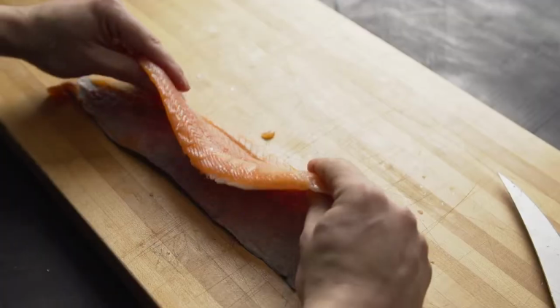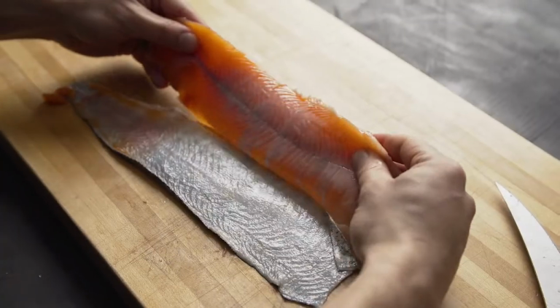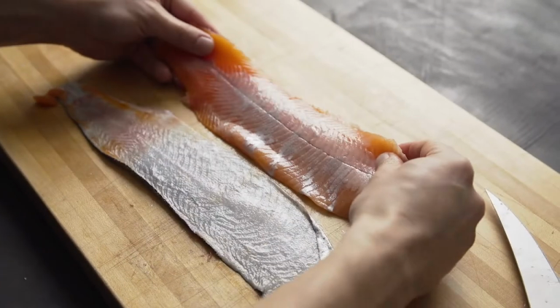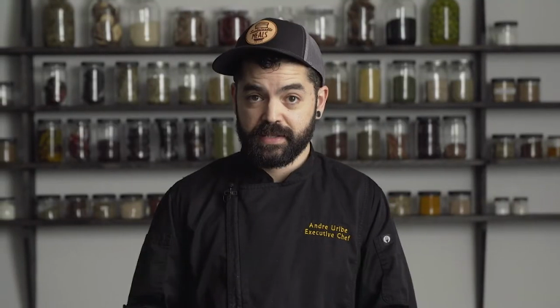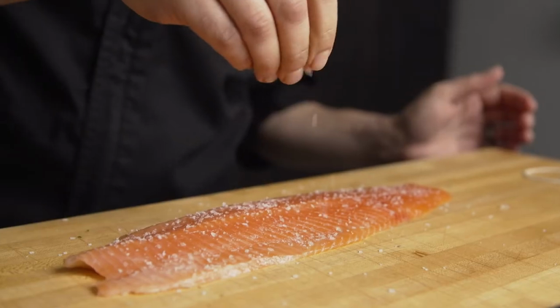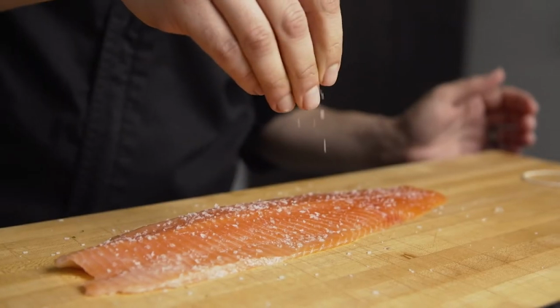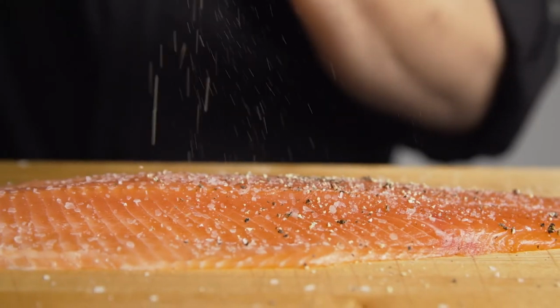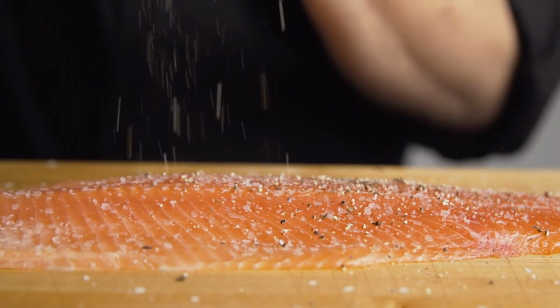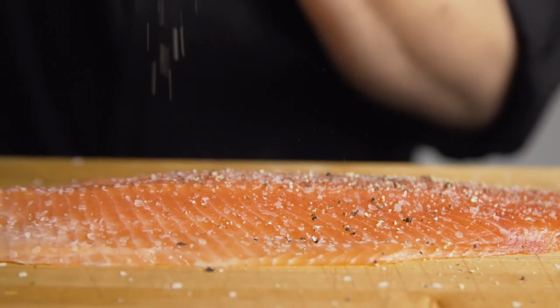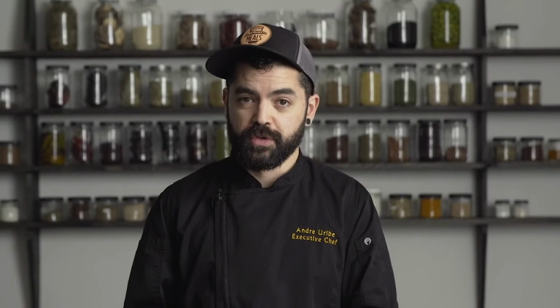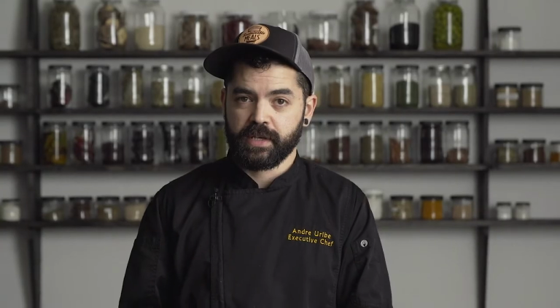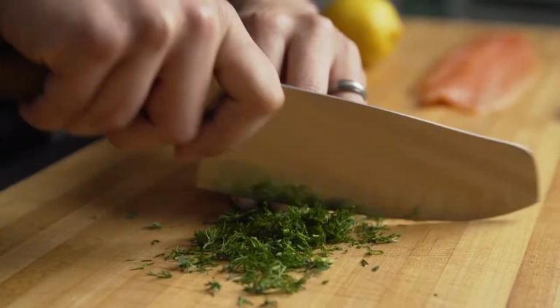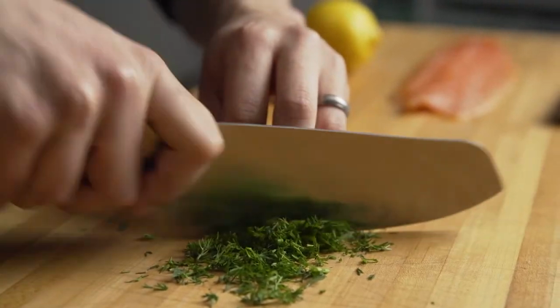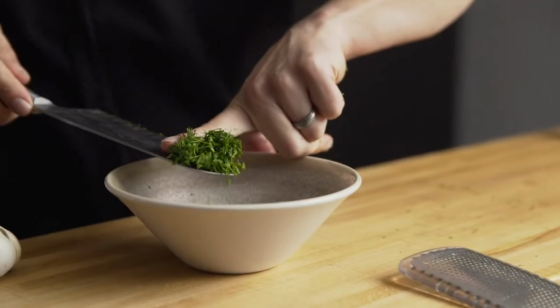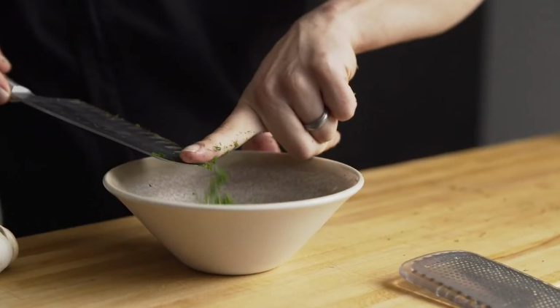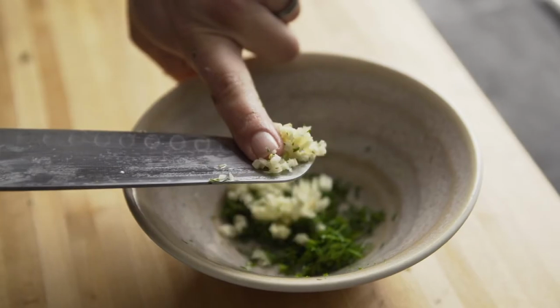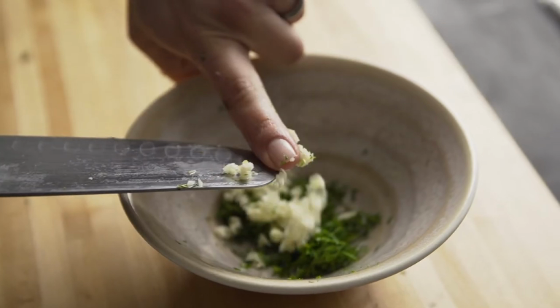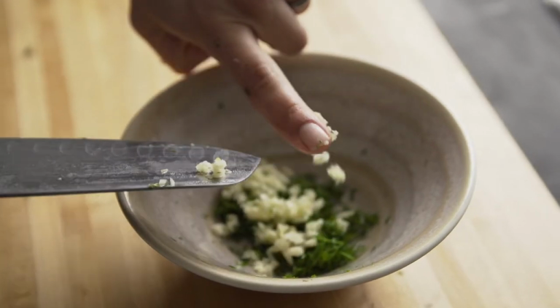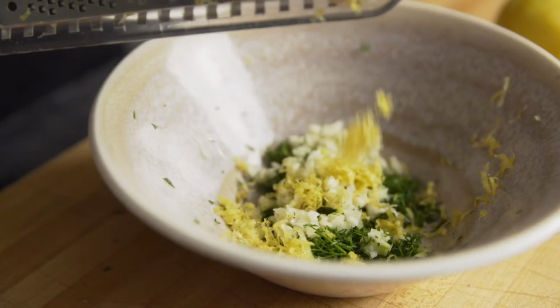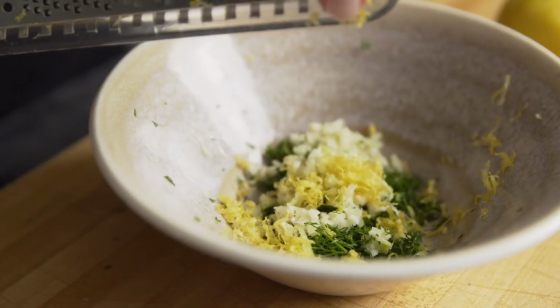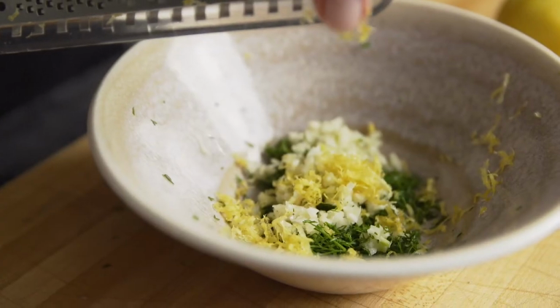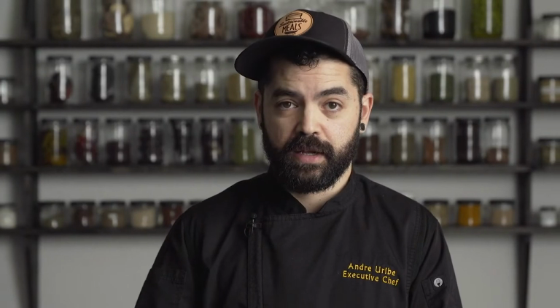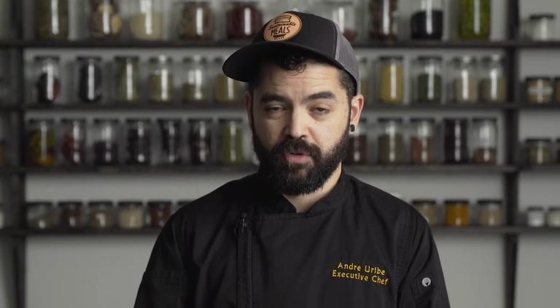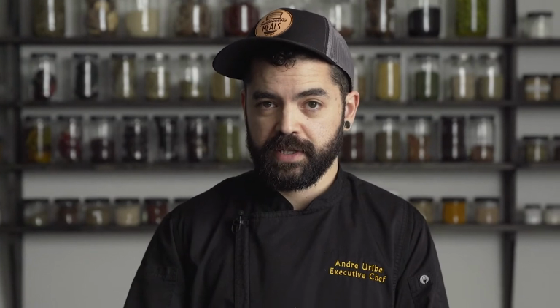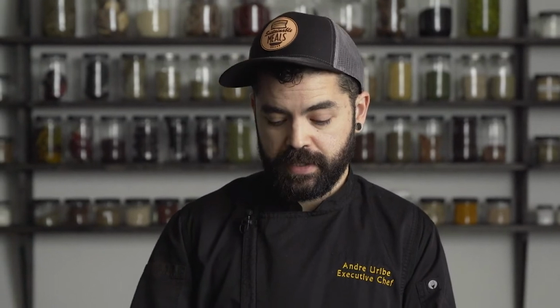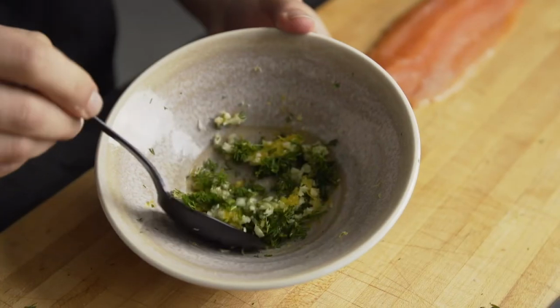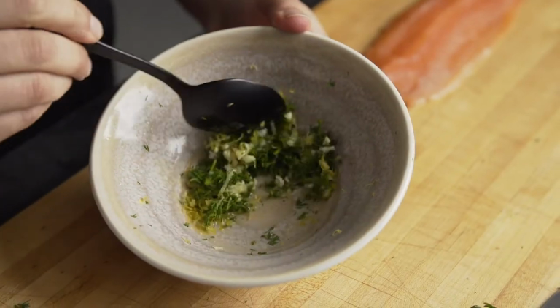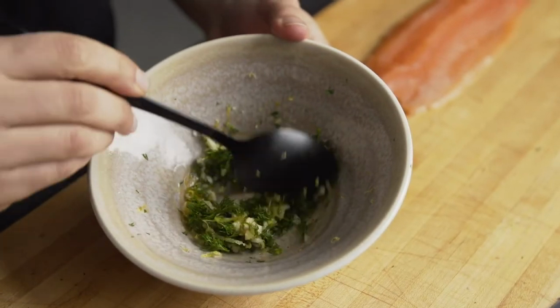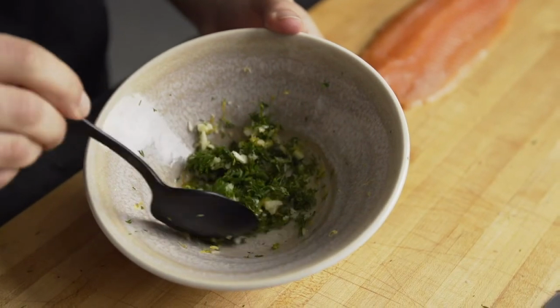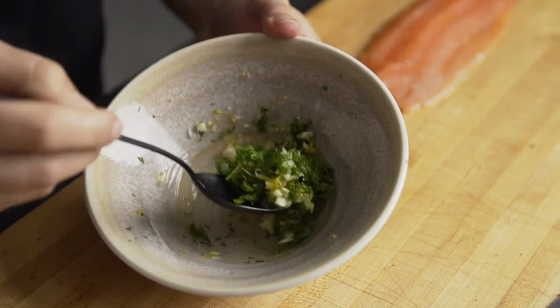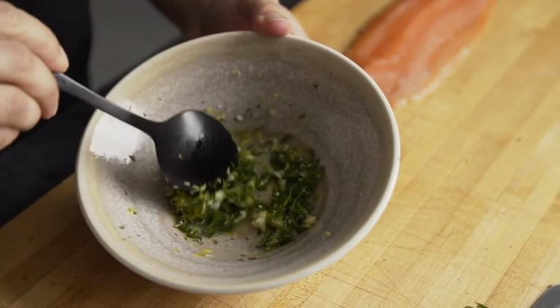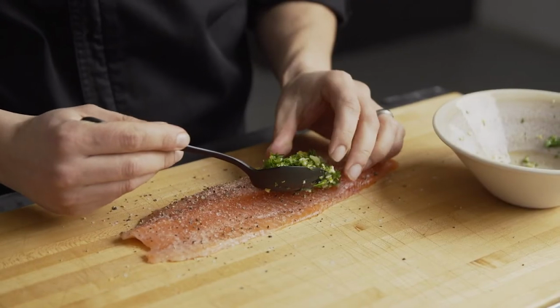I'm just gonna lightly season it and we're gonna make a gremolata. So we're using dill. We have a little bit of garlic and we have some lemon zest. All we're gonna do is add a little bit of oil to this, mix it up really good, and then spread it over our filet.